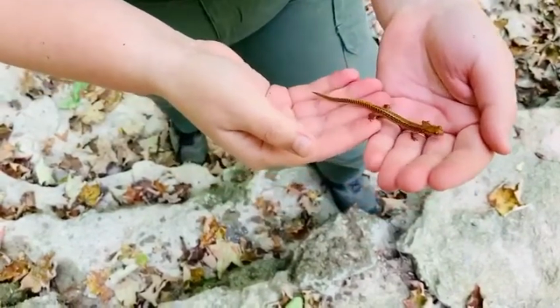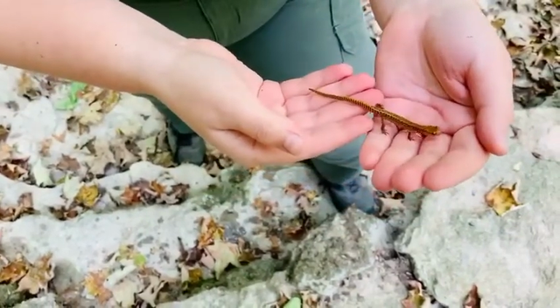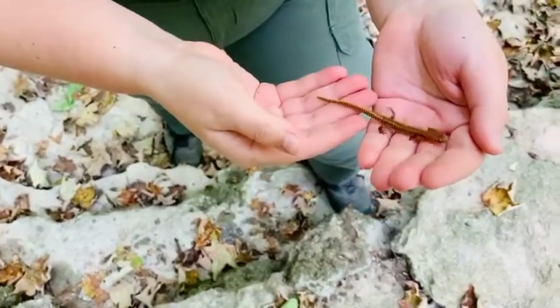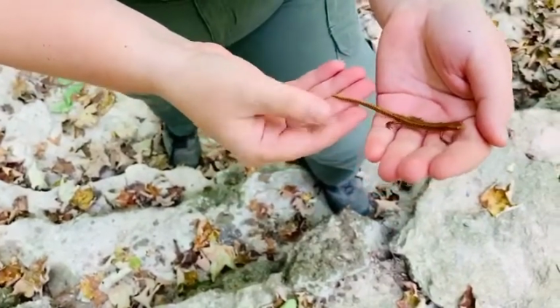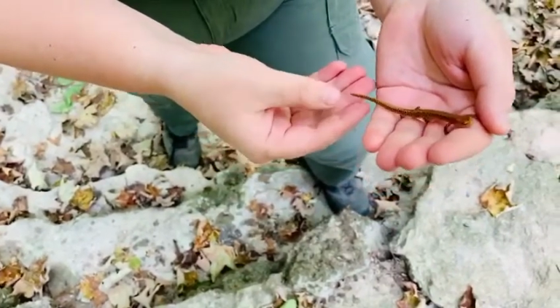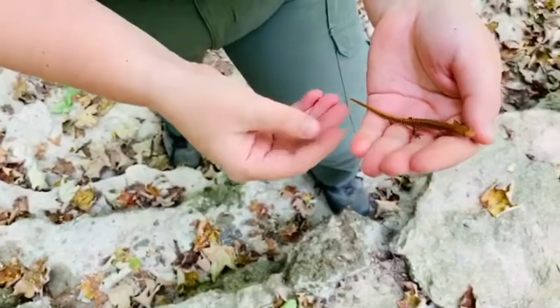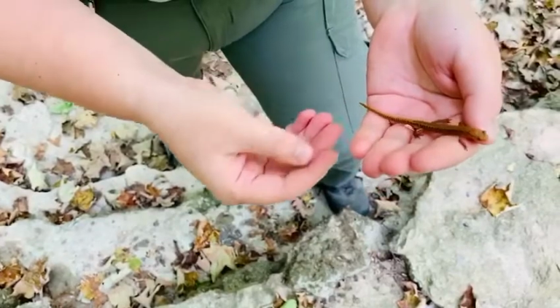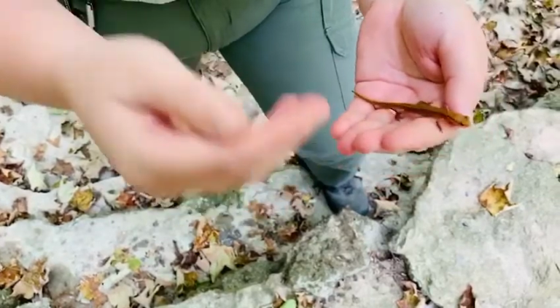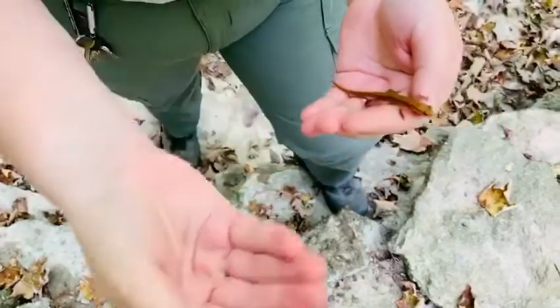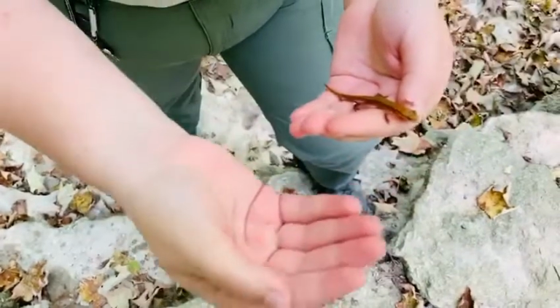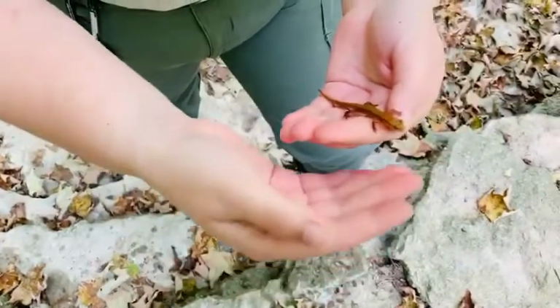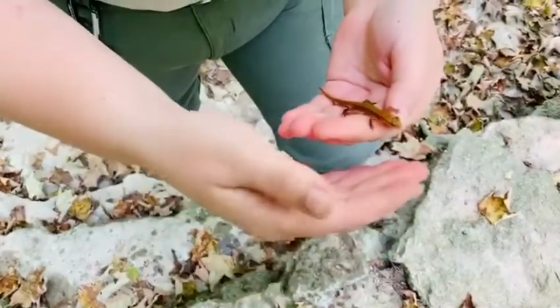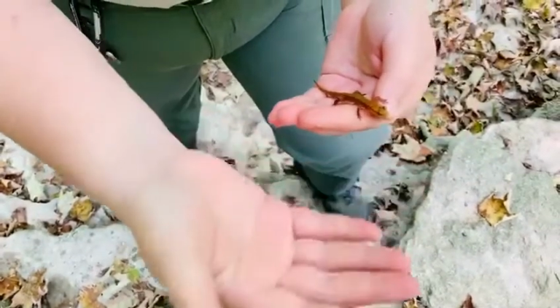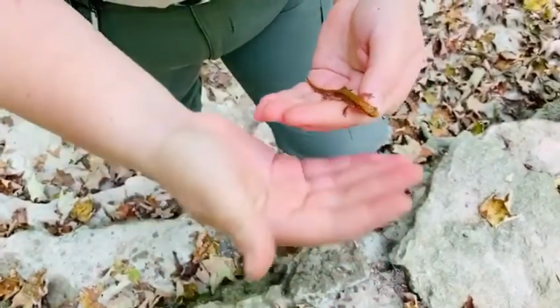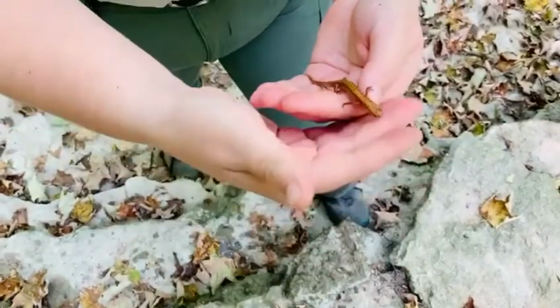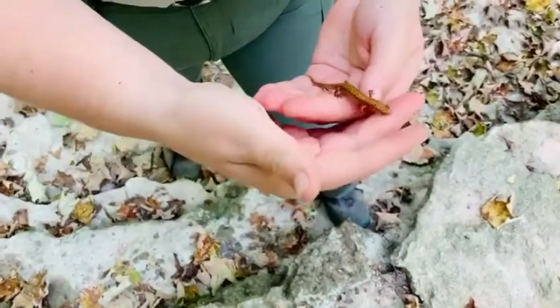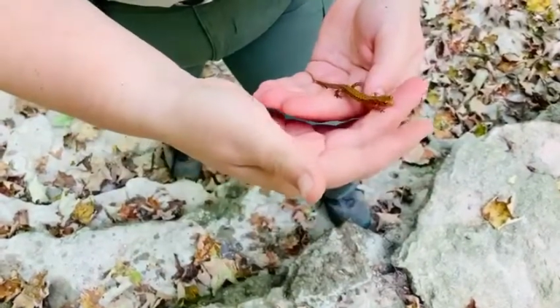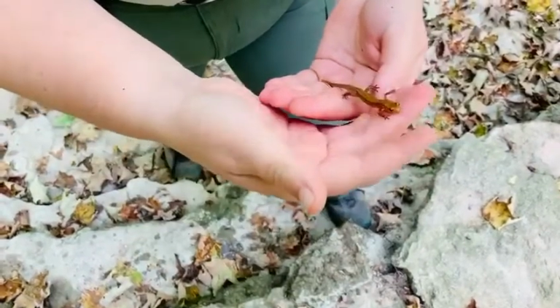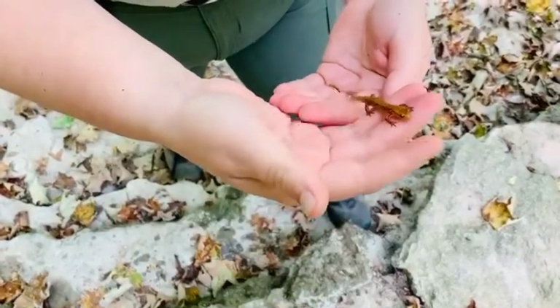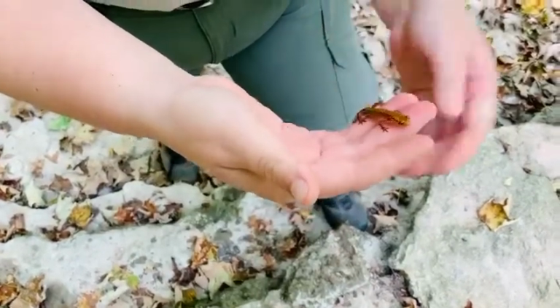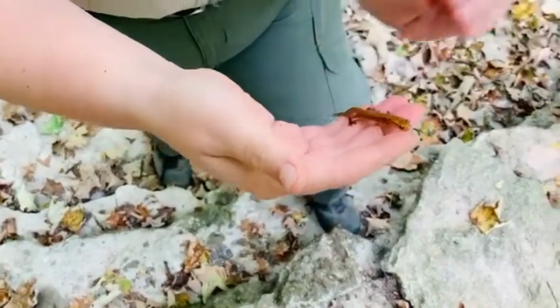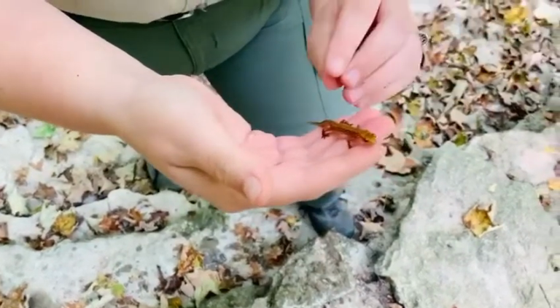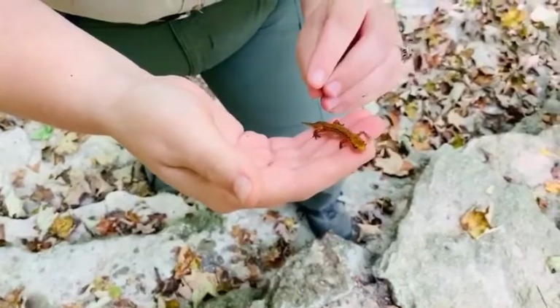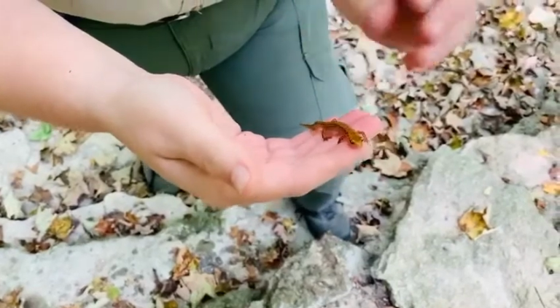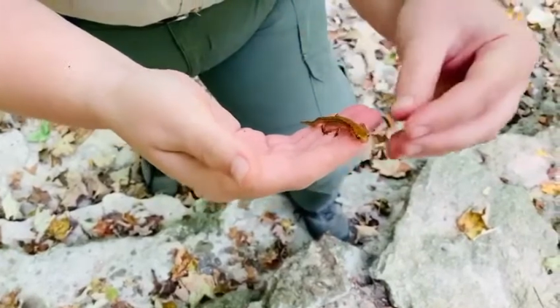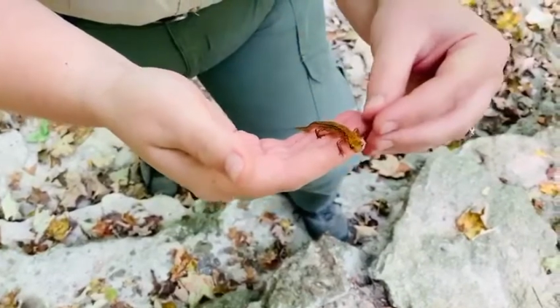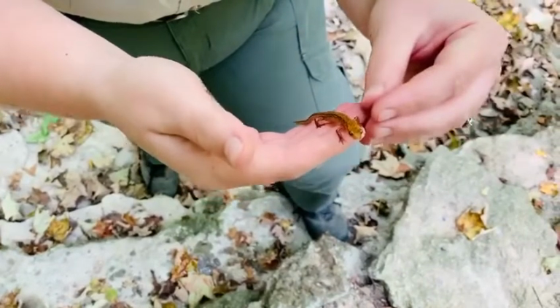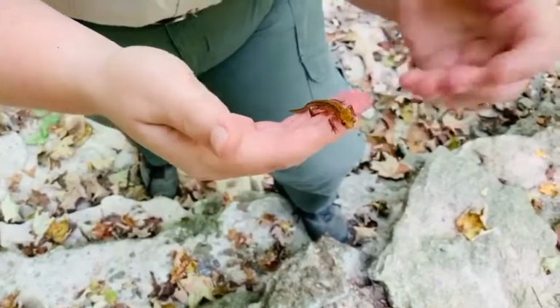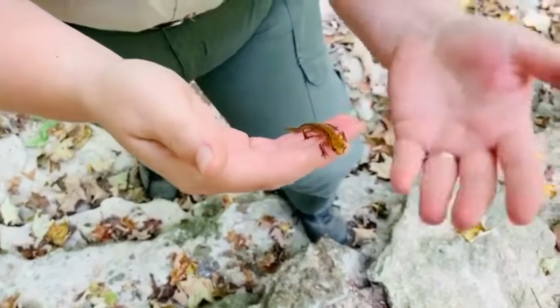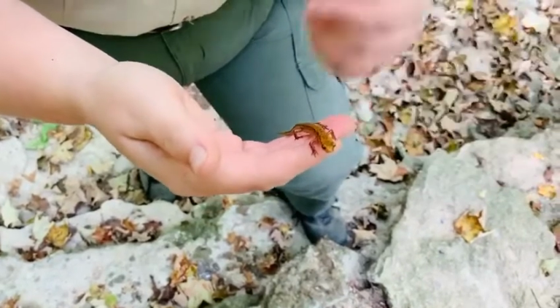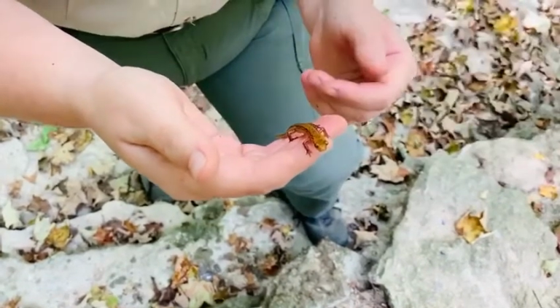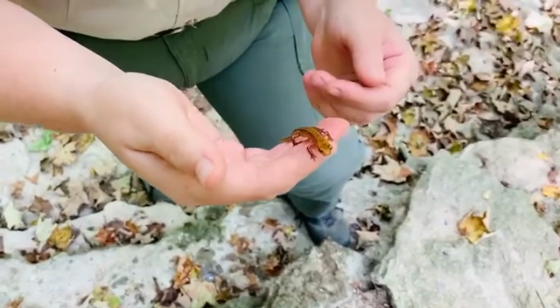It also could mean that he lost part of his tail and is regrowing it. Salamanders have that regrowing process if they lose a part of their tail, a limb, or anything like that.